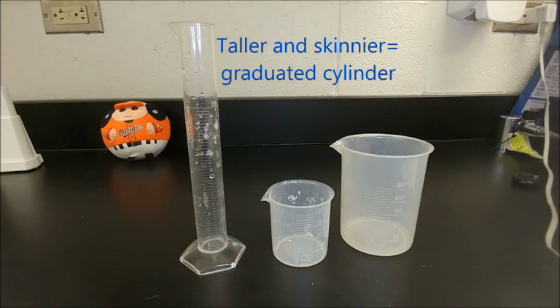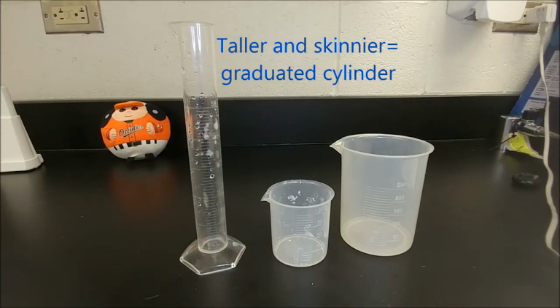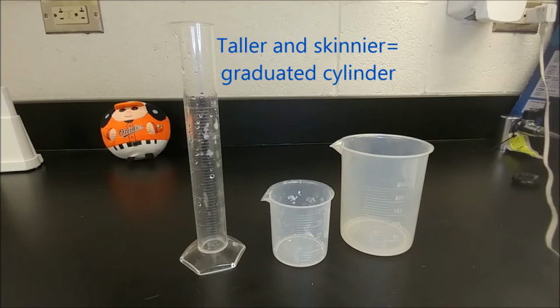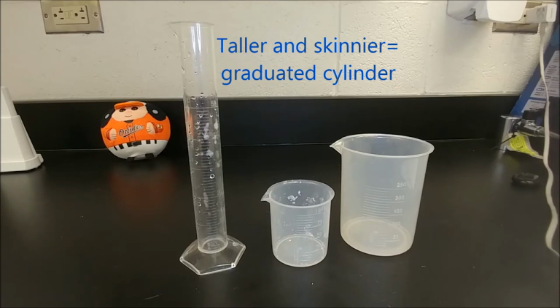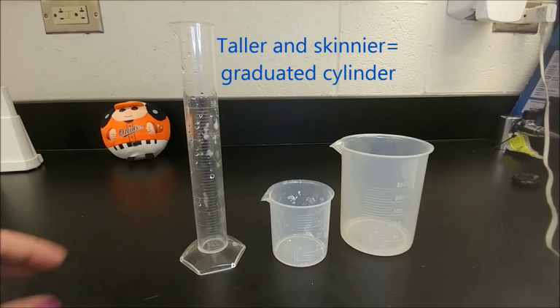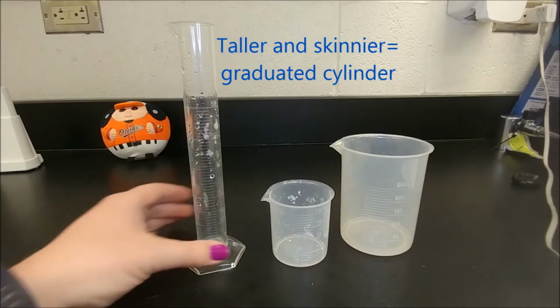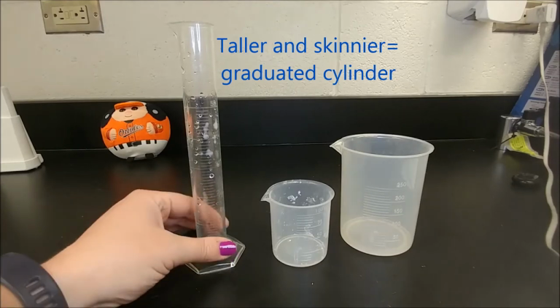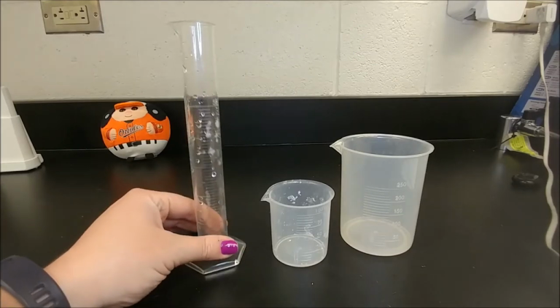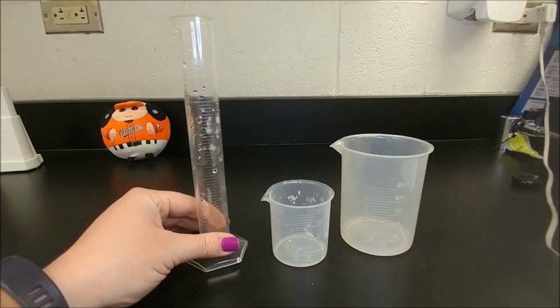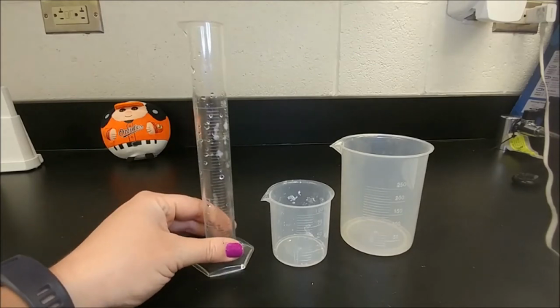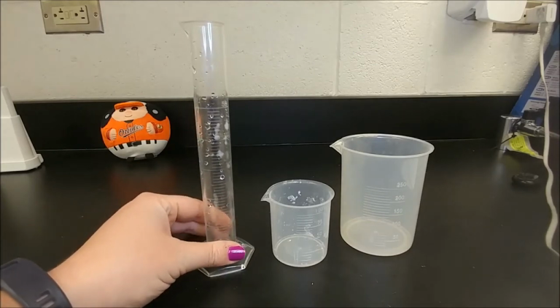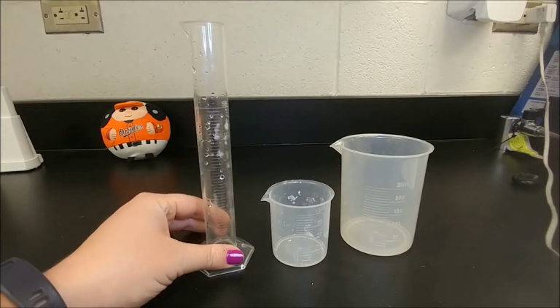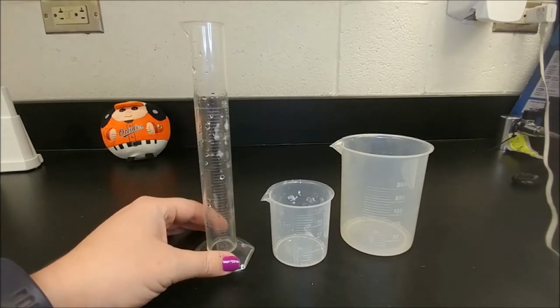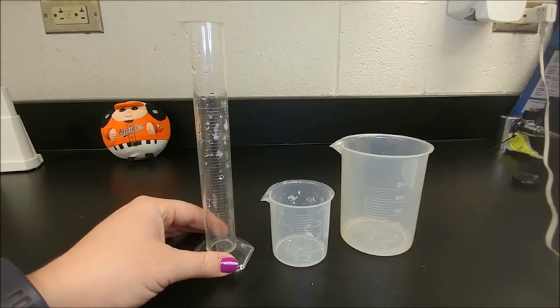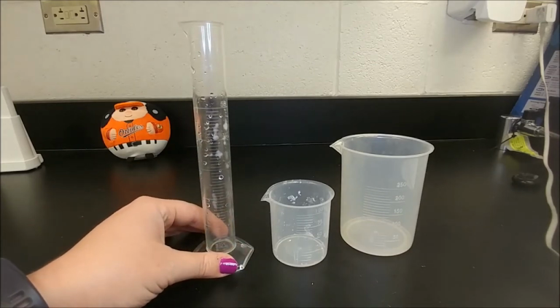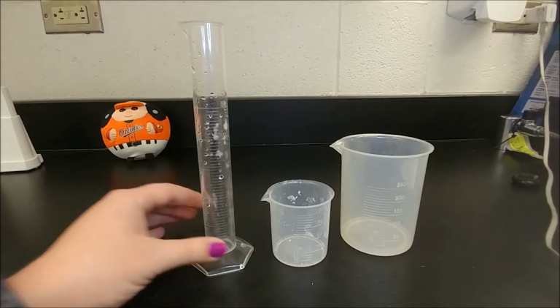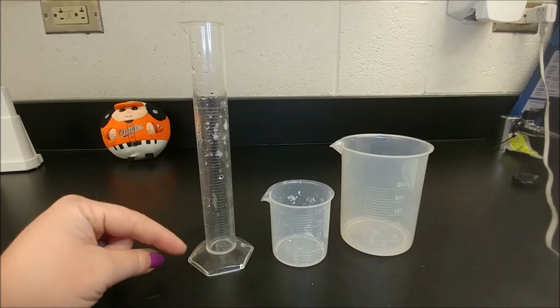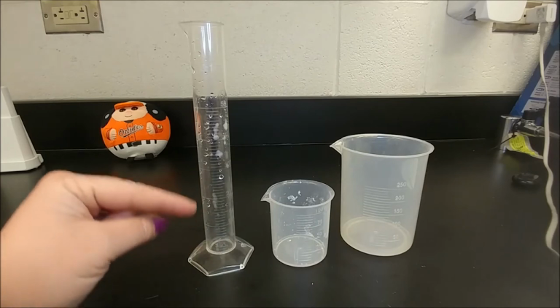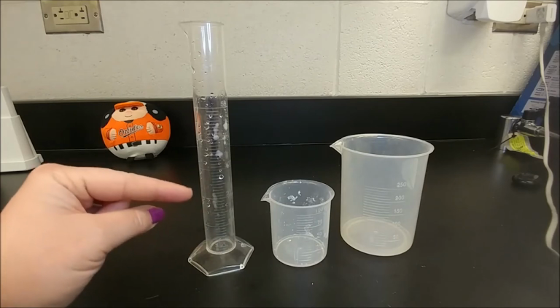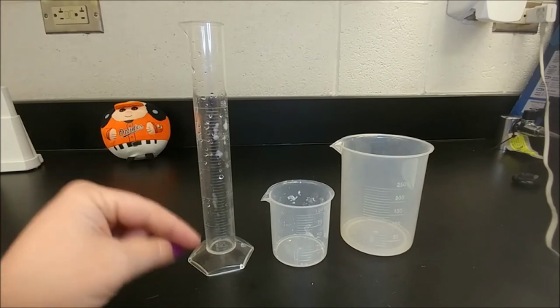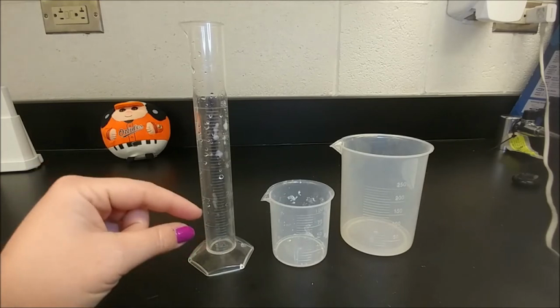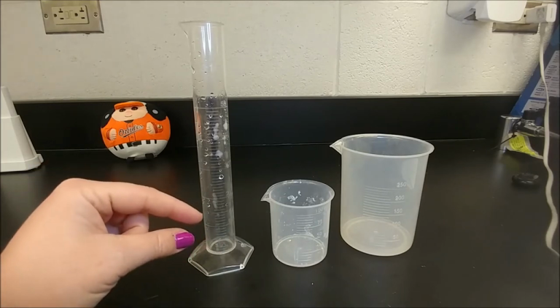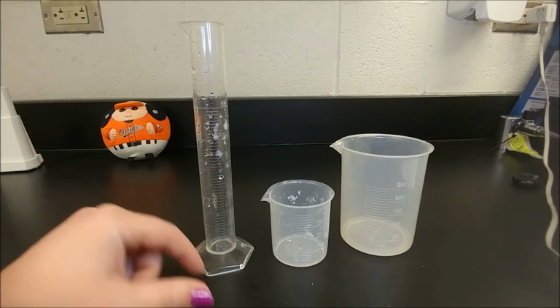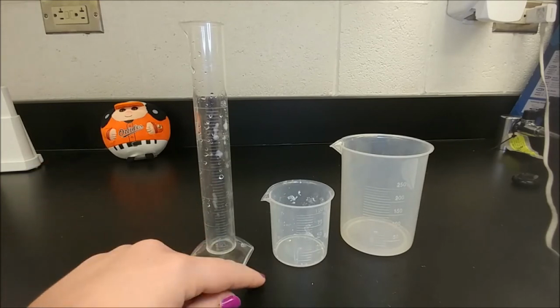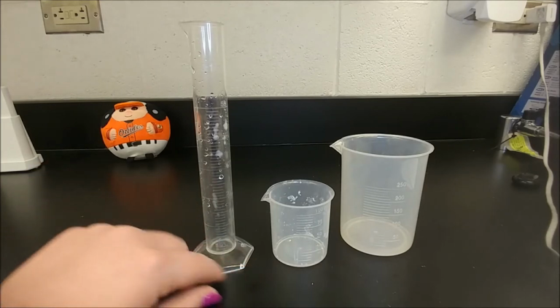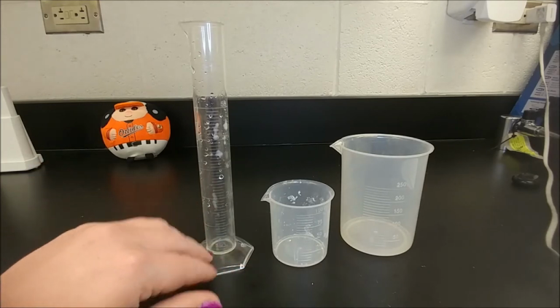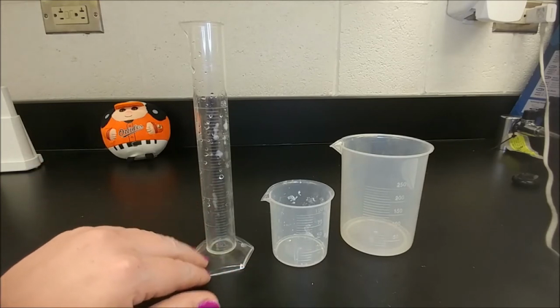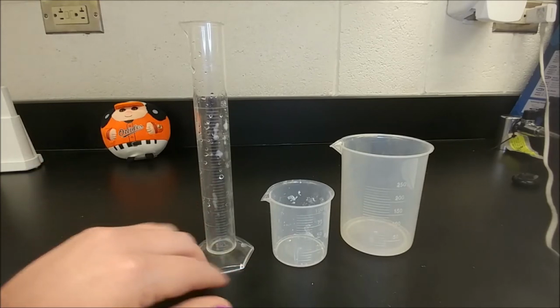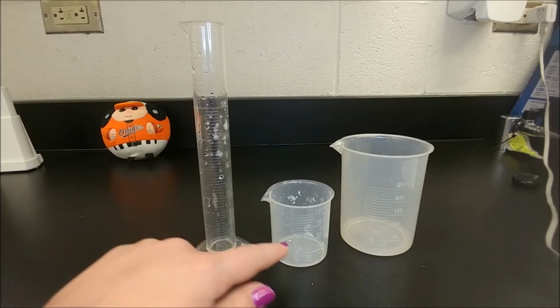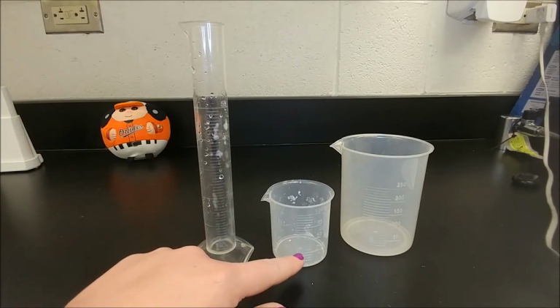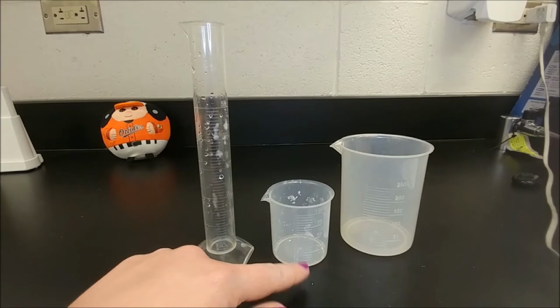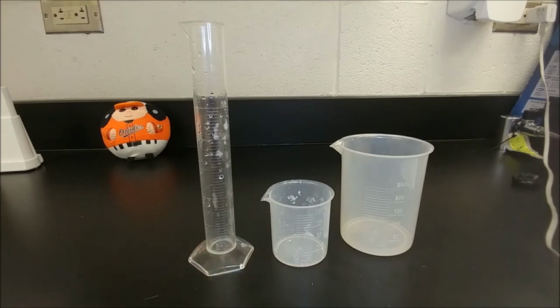Scientists prefer to measure fluid volume using a graduated cylinder because it is more accurate. There are more lines, they're closer together, so it's a more accurate measurement than using a beaker.